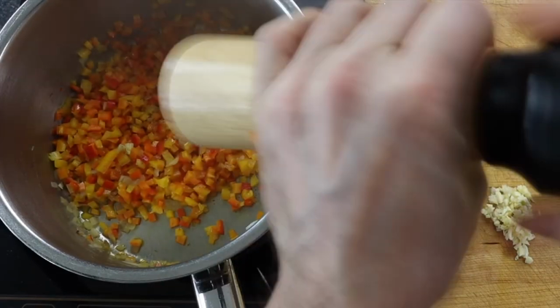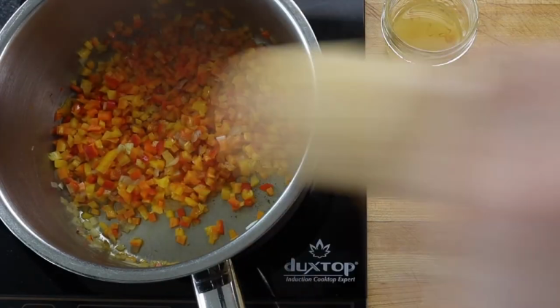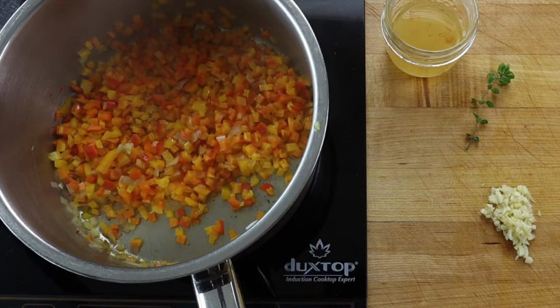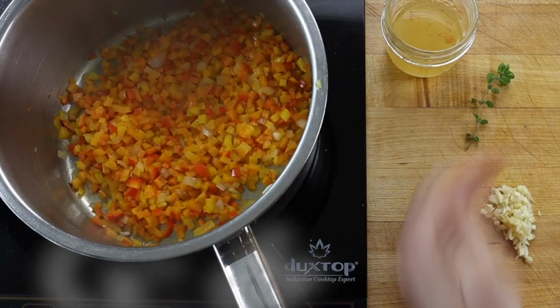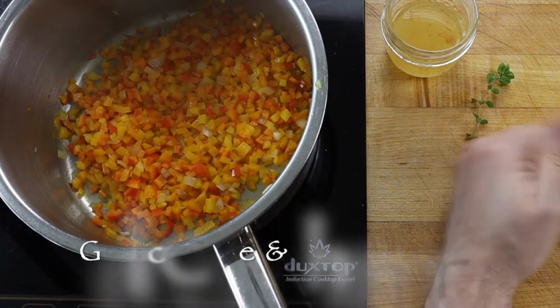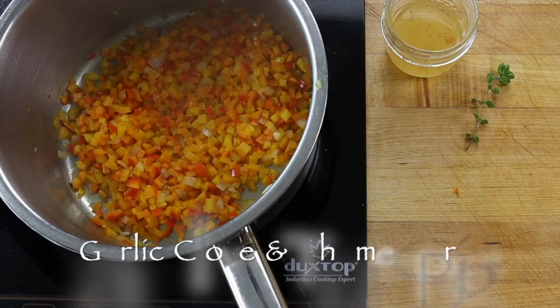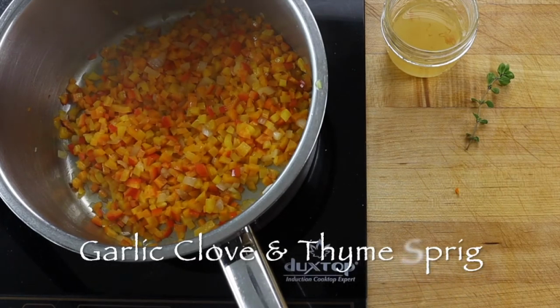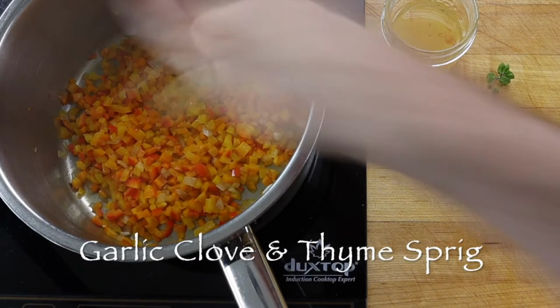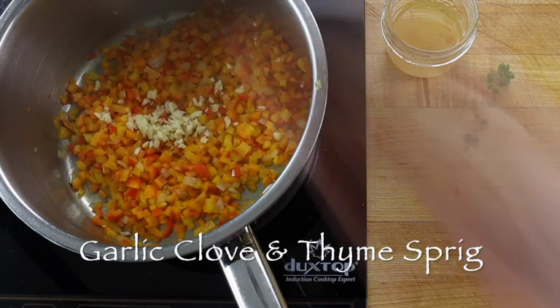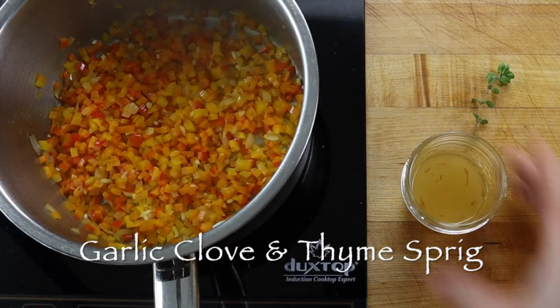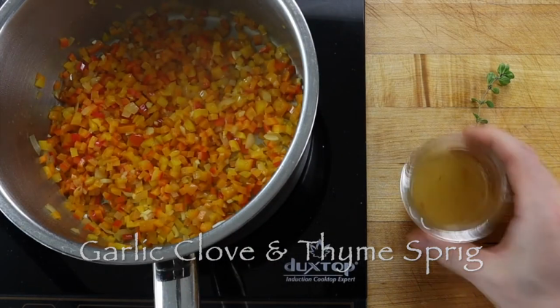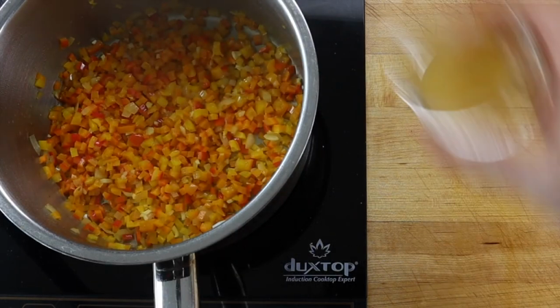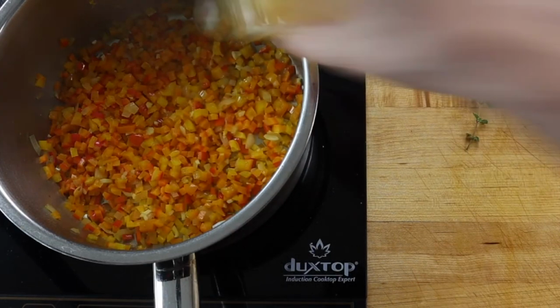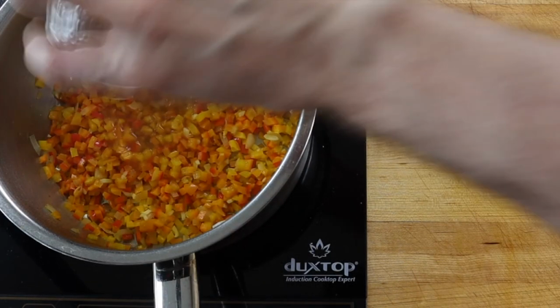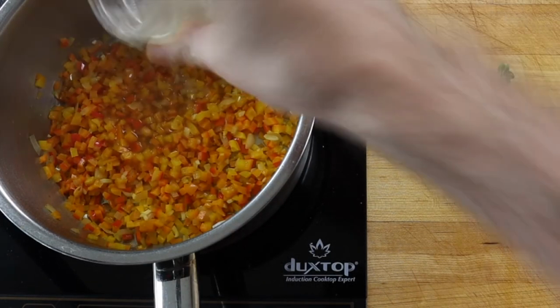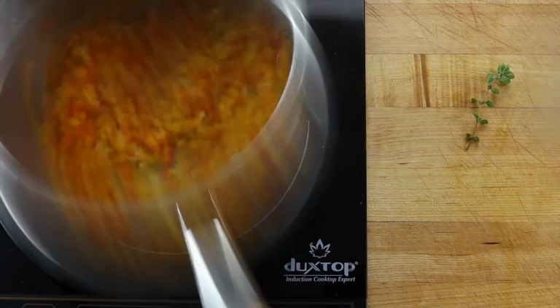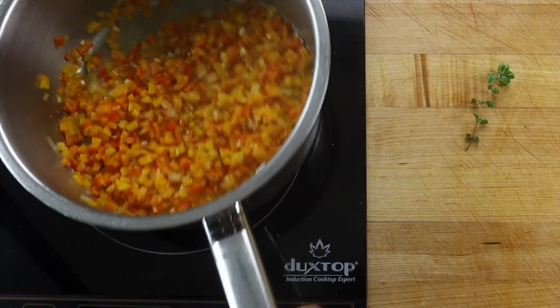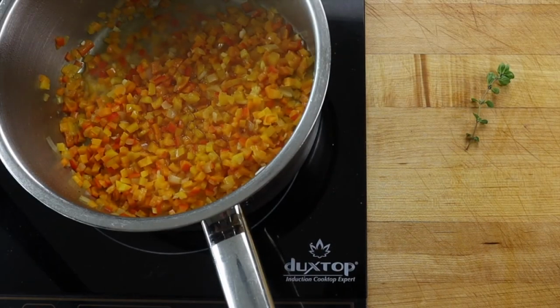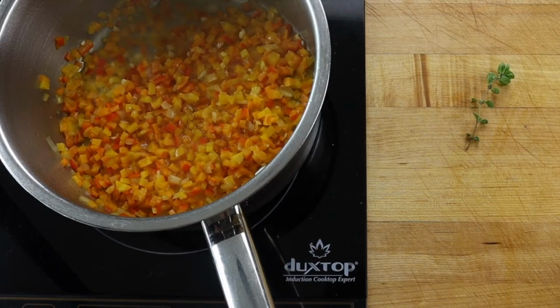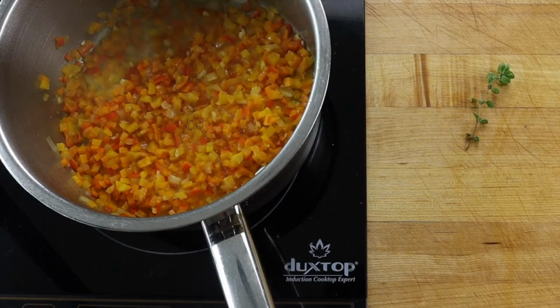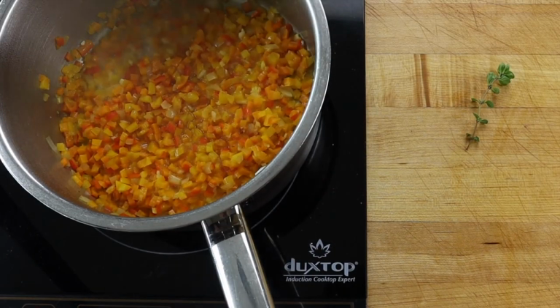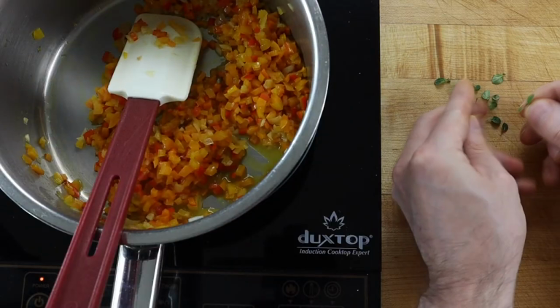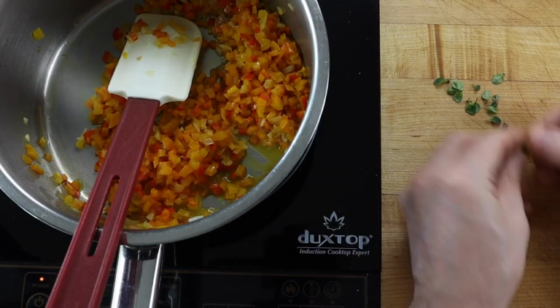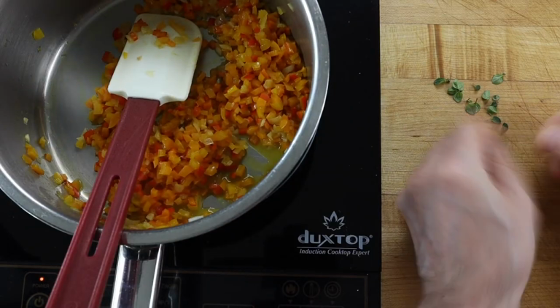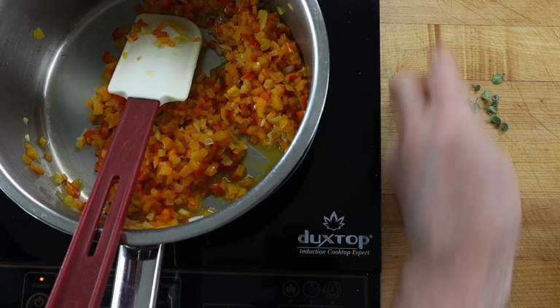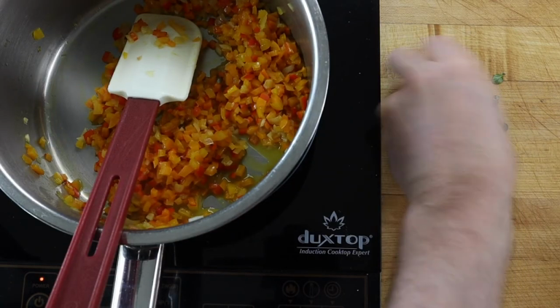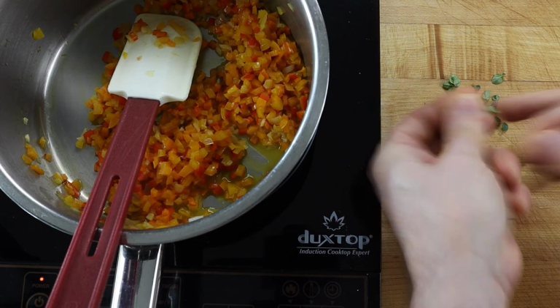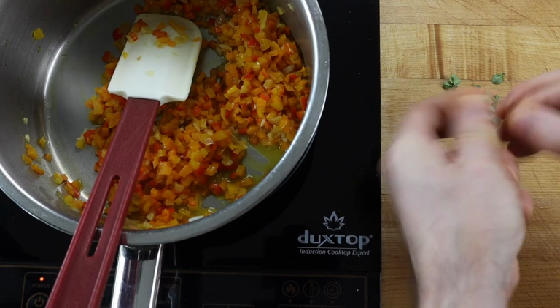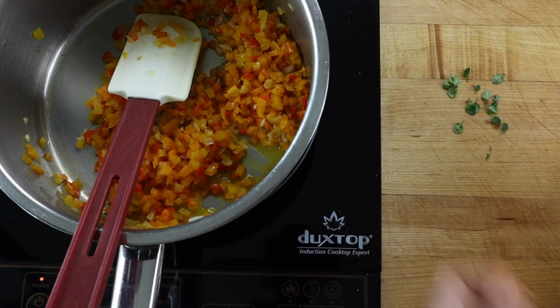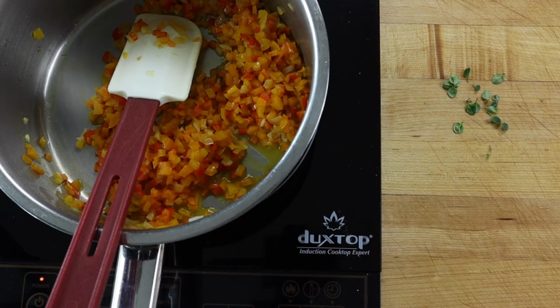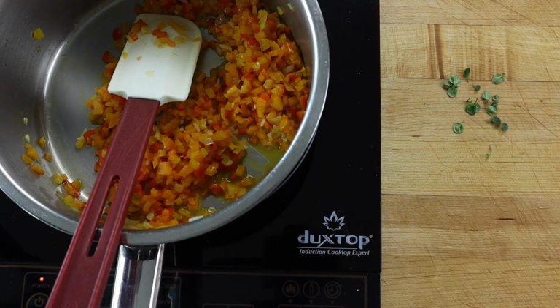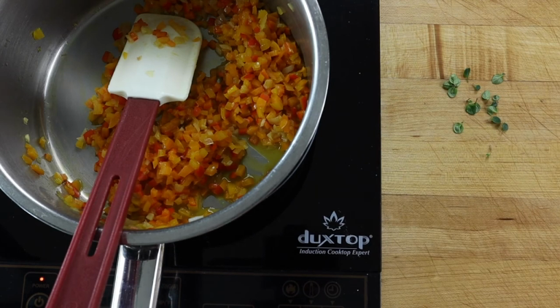Season with salt and pepper and add a clove of finely diced garlic and the vinegar mixture. Continue to simmer for 2 or 3 minutes more, or until the vinegar and sugar are reduced to a glaze. Then add the leaves from a sprig of thyme and transfer to a glass jar.